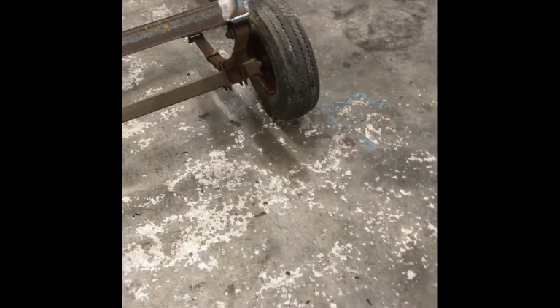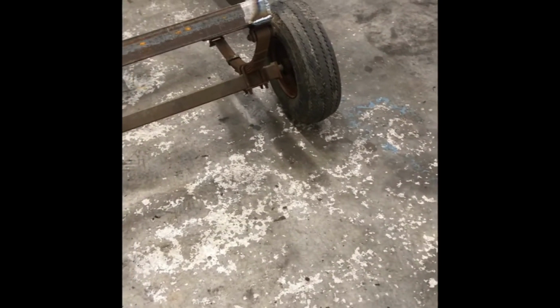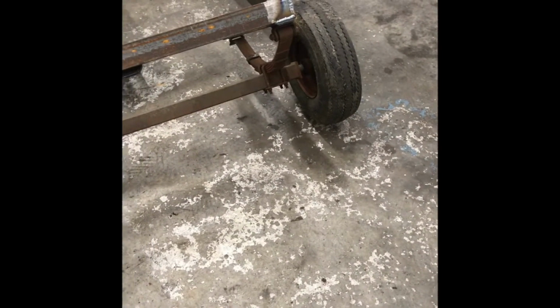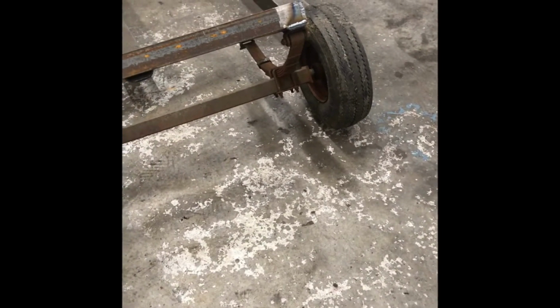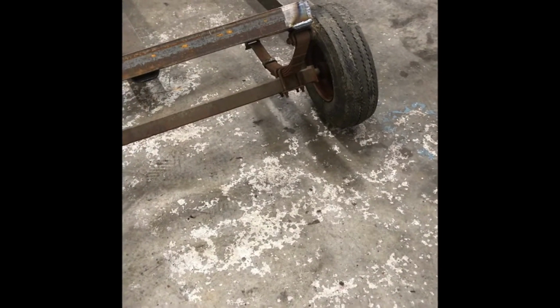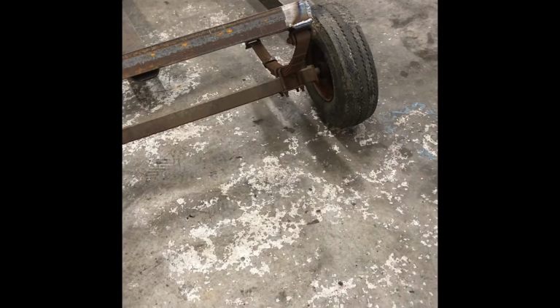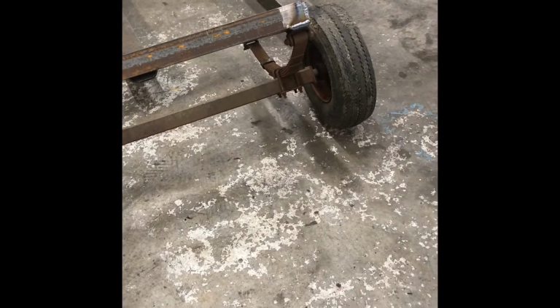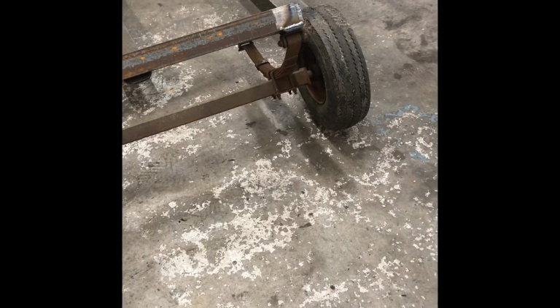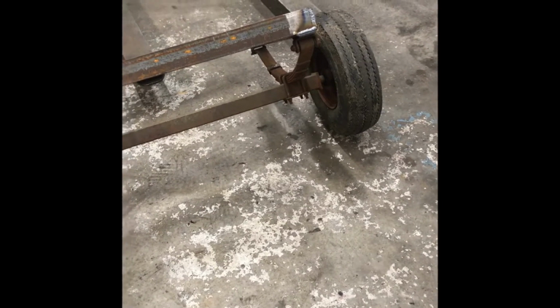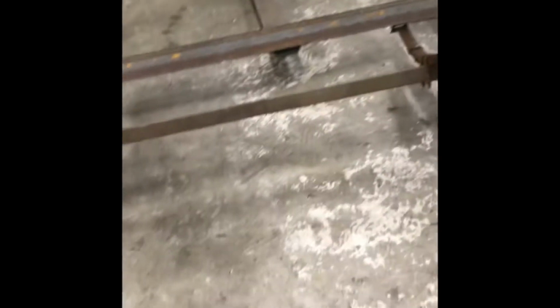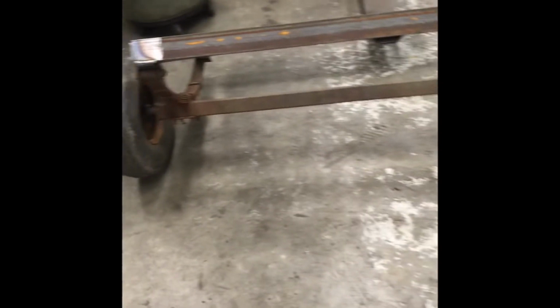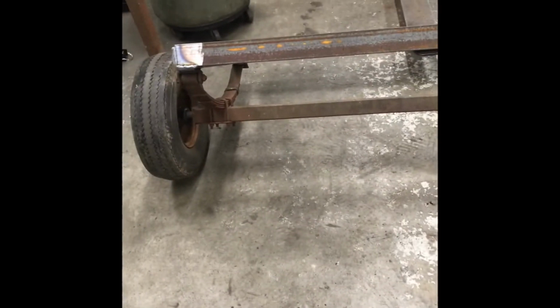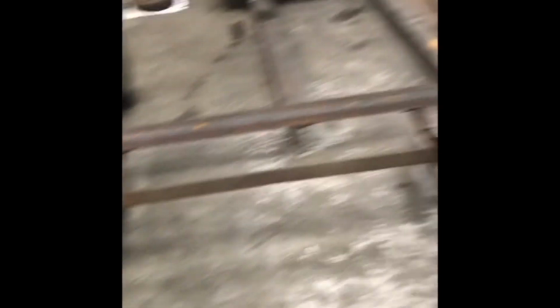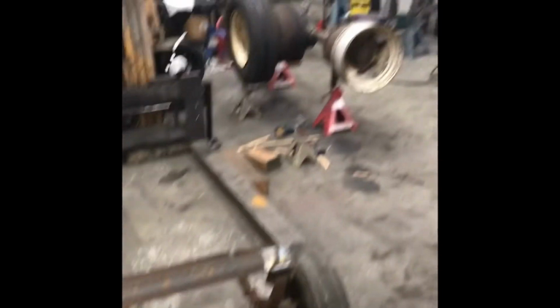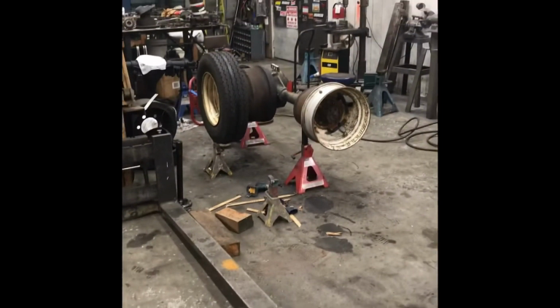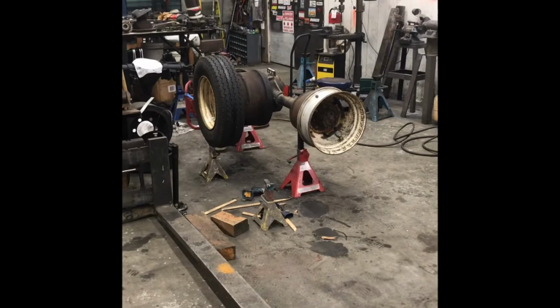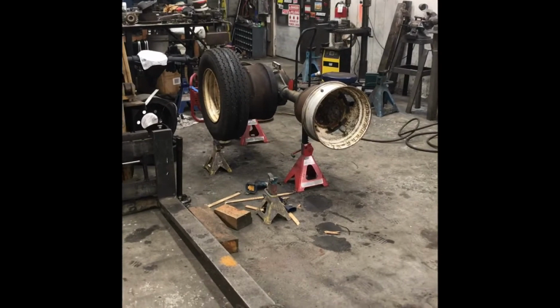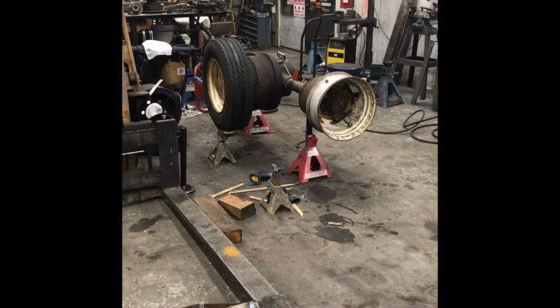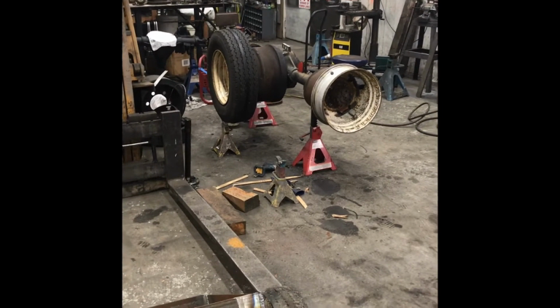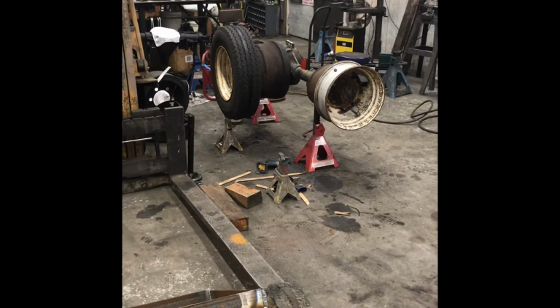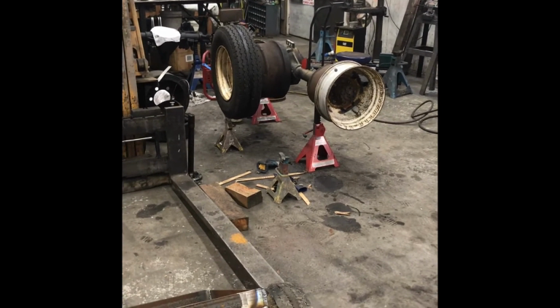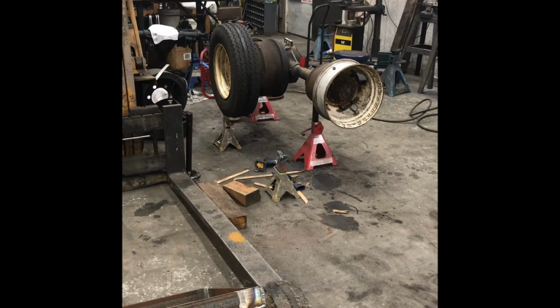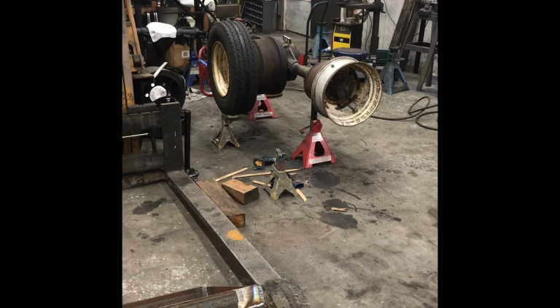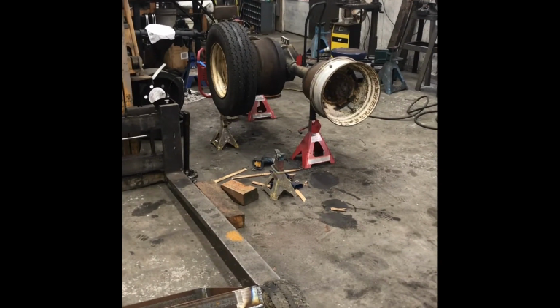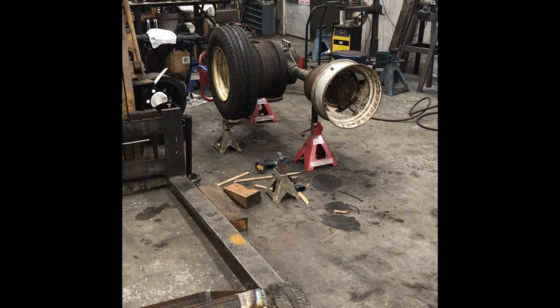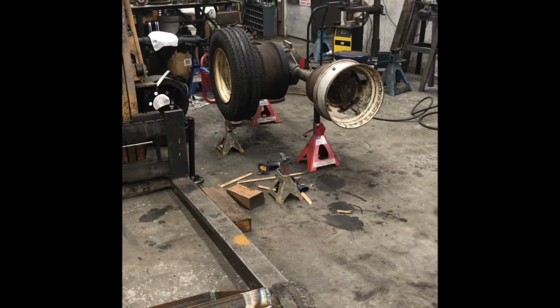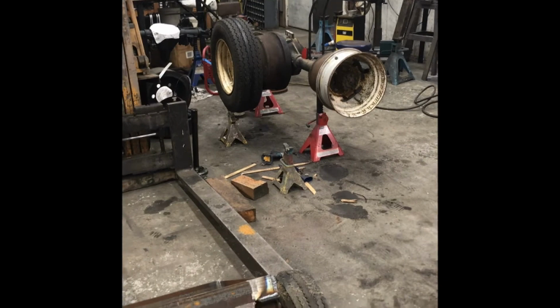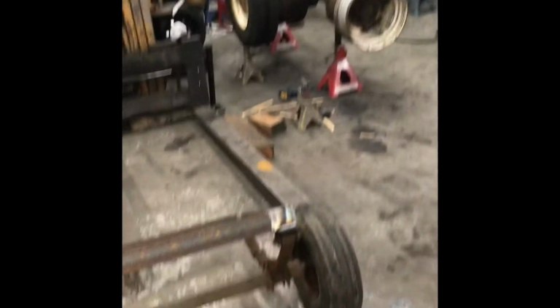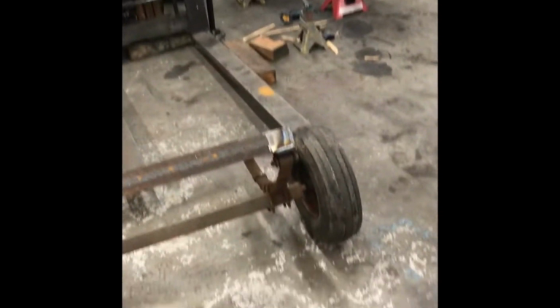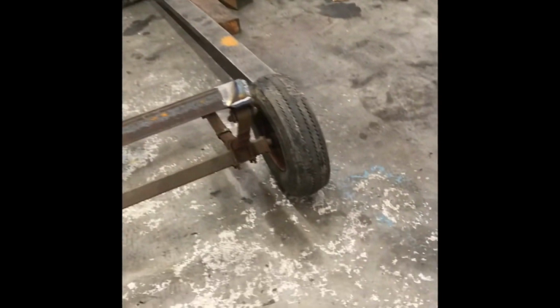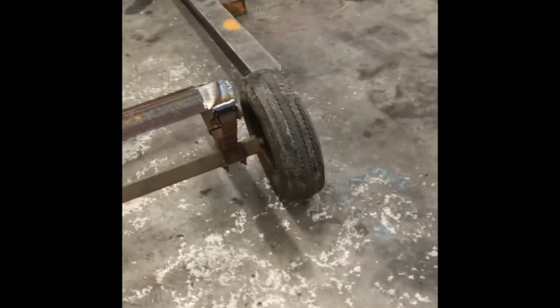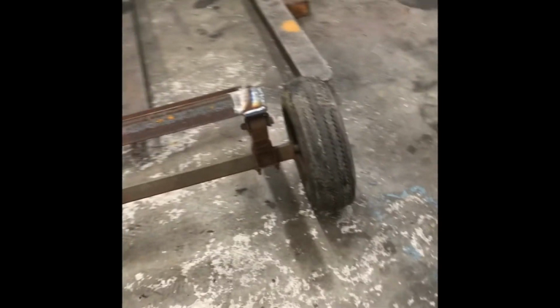This axle is good for 1,750 pounds. I don't think that Dana 60 with everything on it probably weighs maybe 500. So I shouldn't be working this axle too hard.